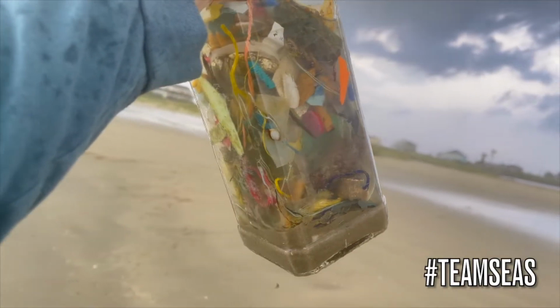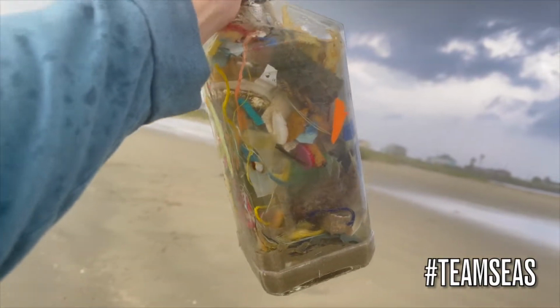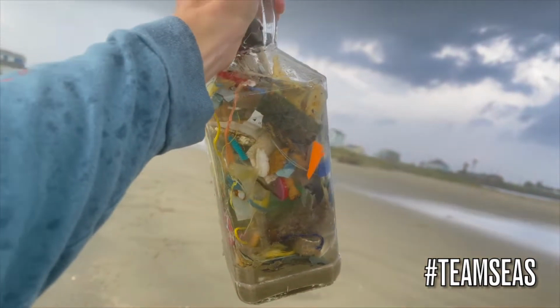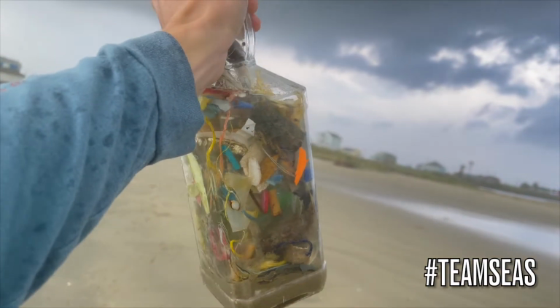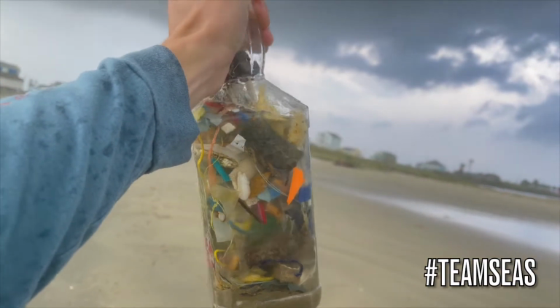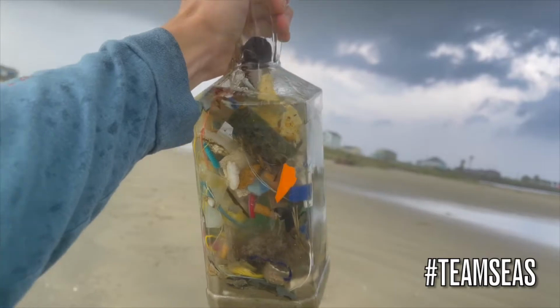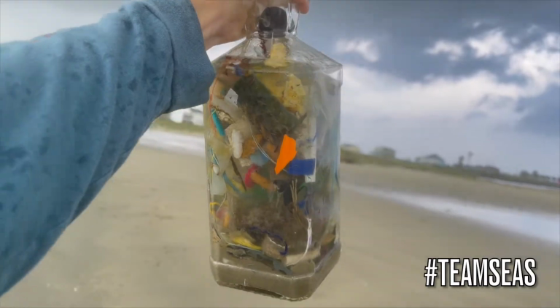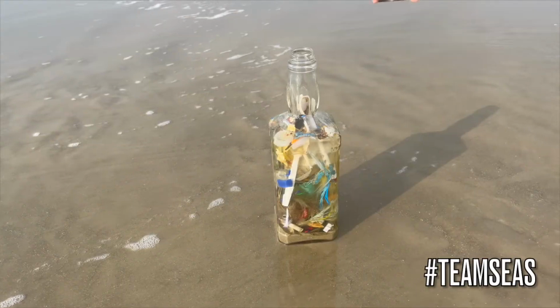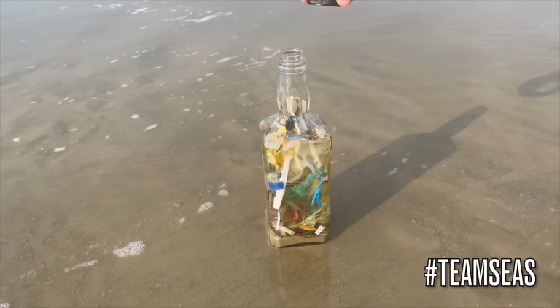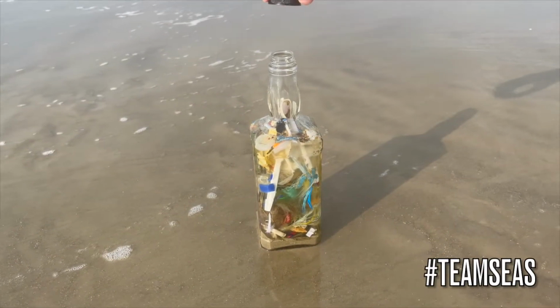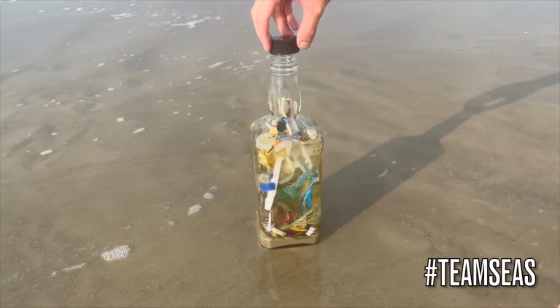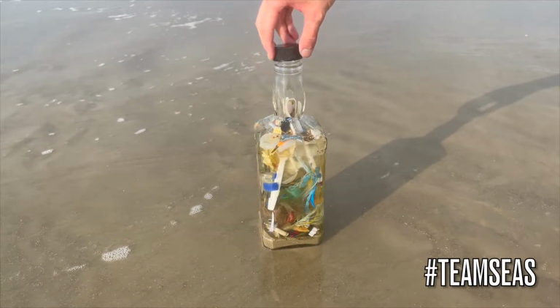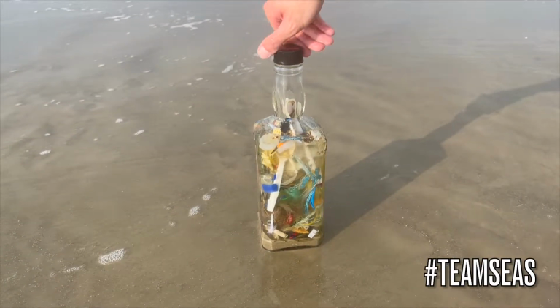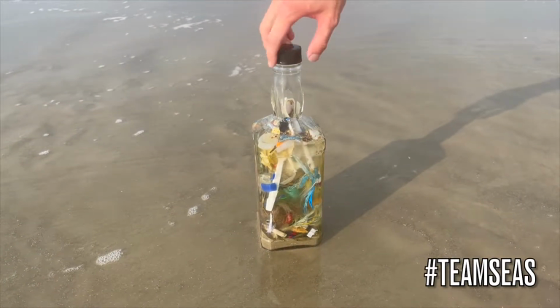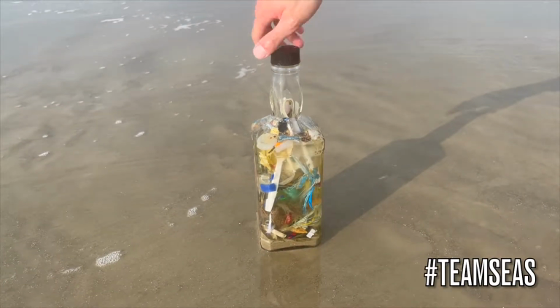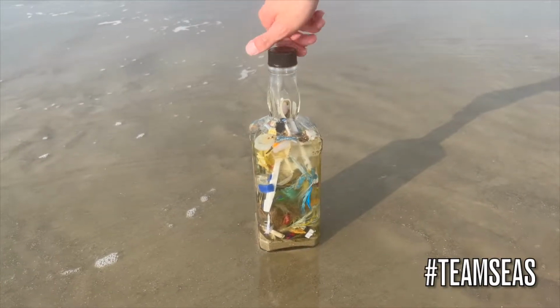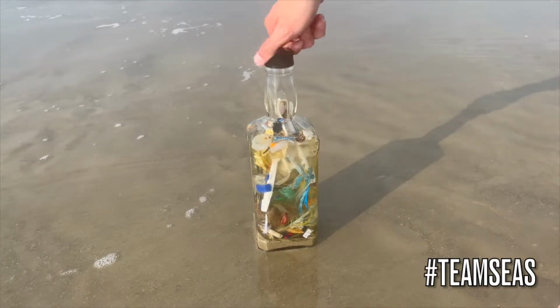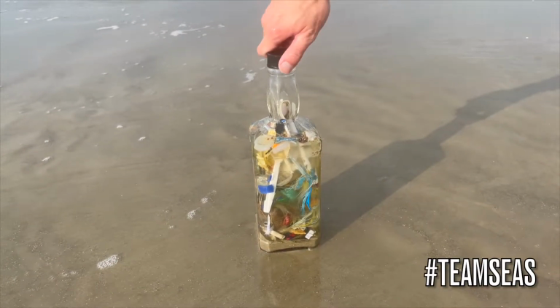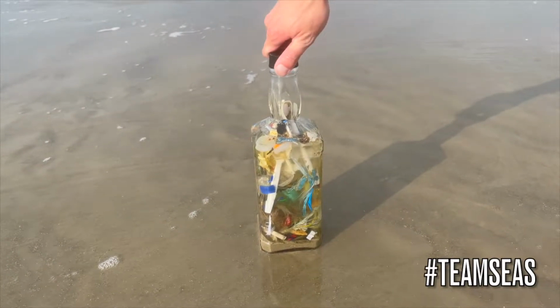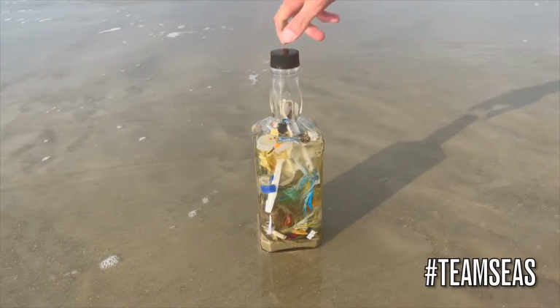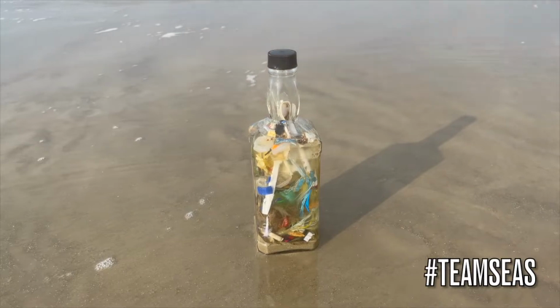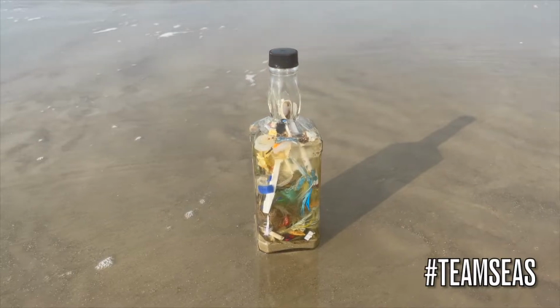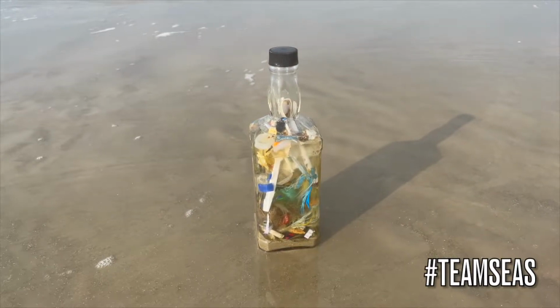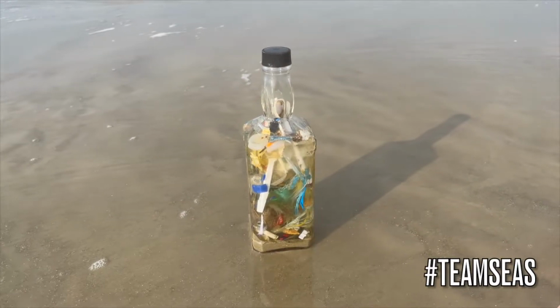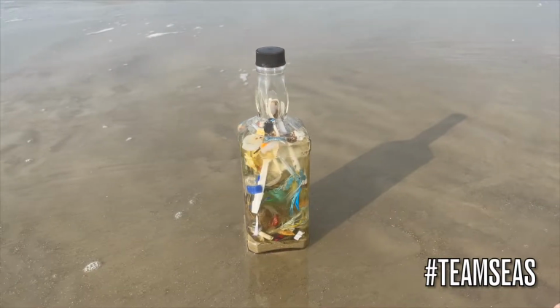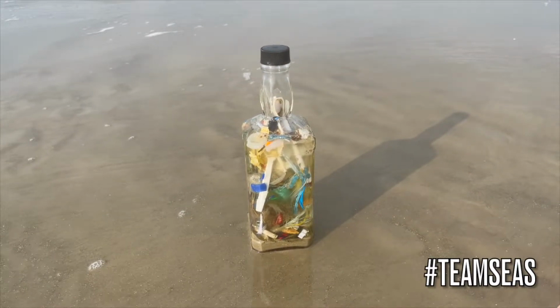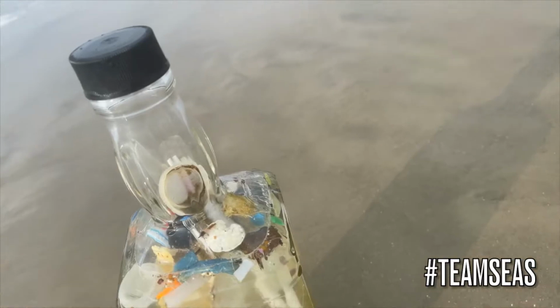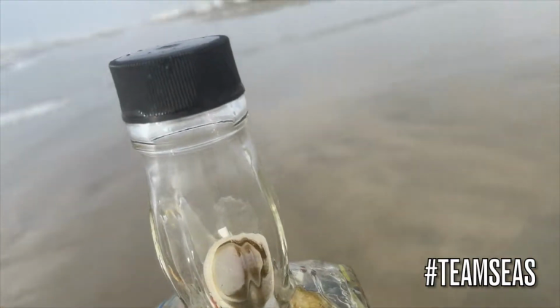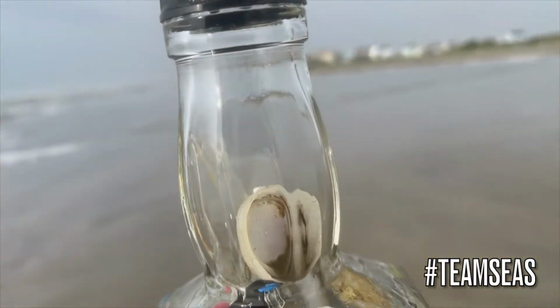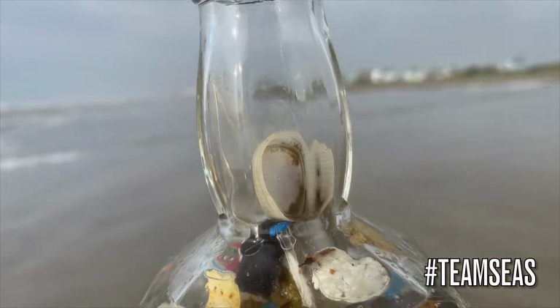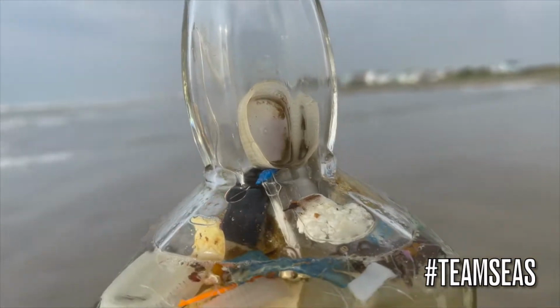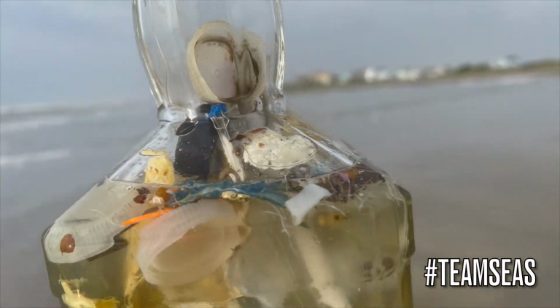Comment below how many total pieces of trash you think are in the jar. Altogether, we ended up collecting over 15 pounds of trash from Galveston Beach.